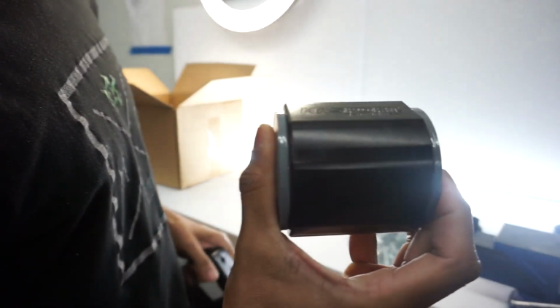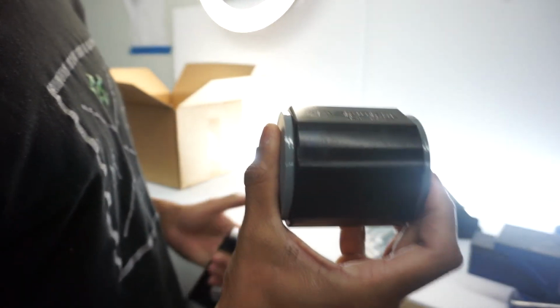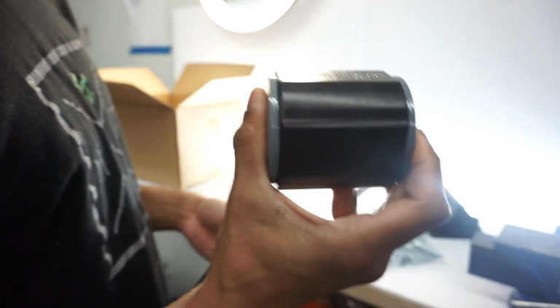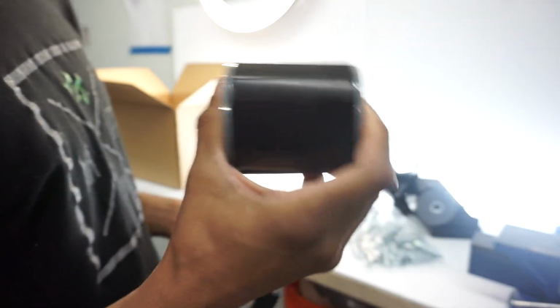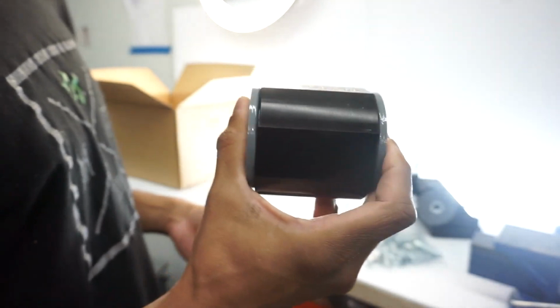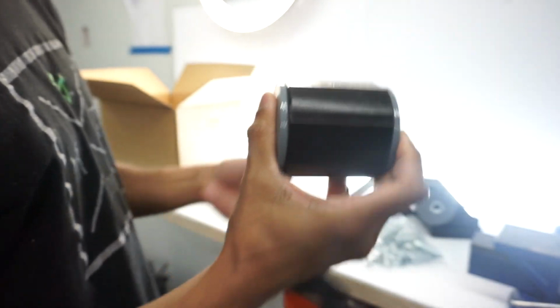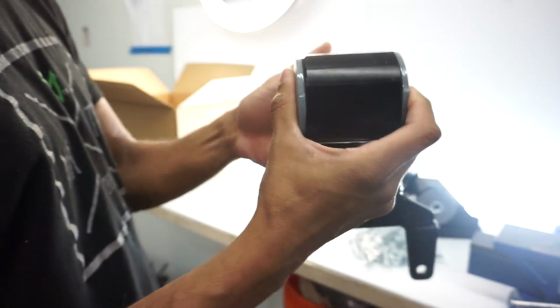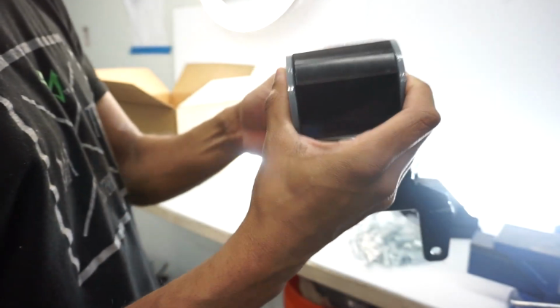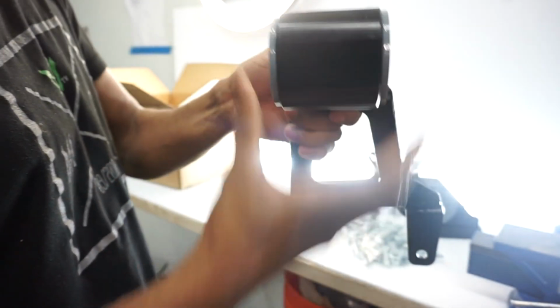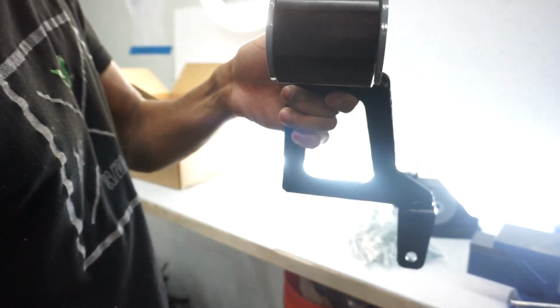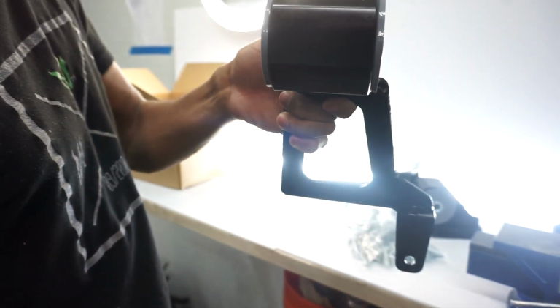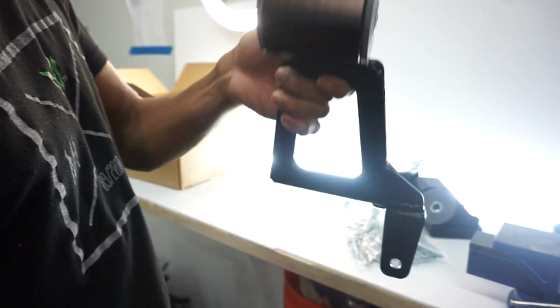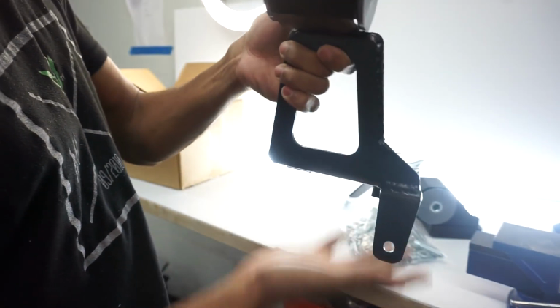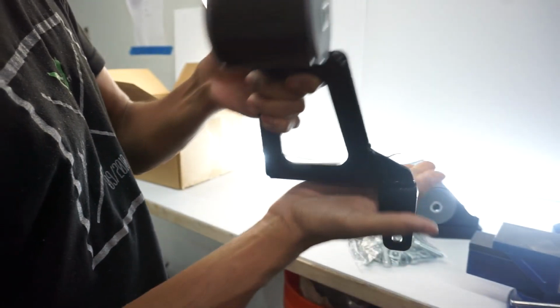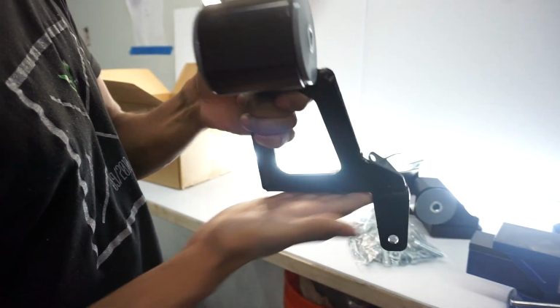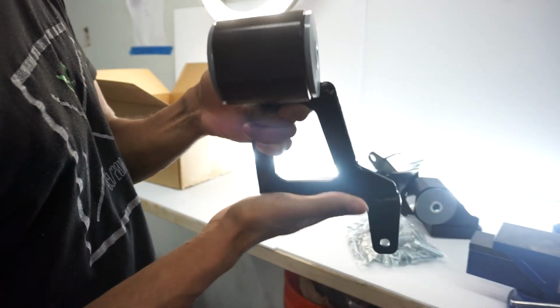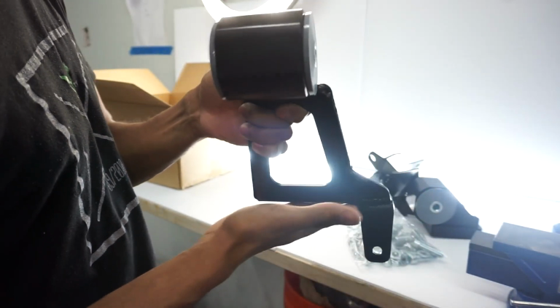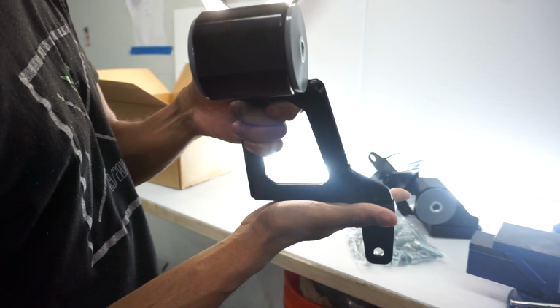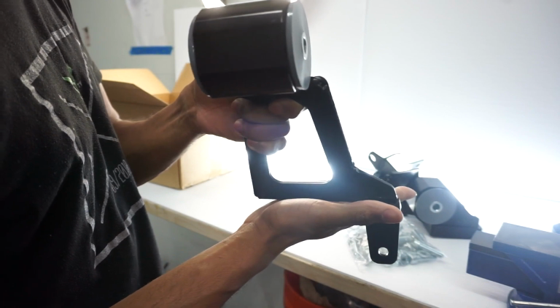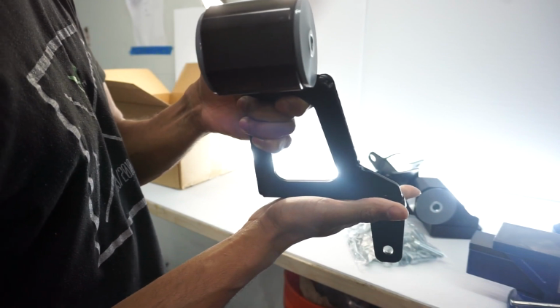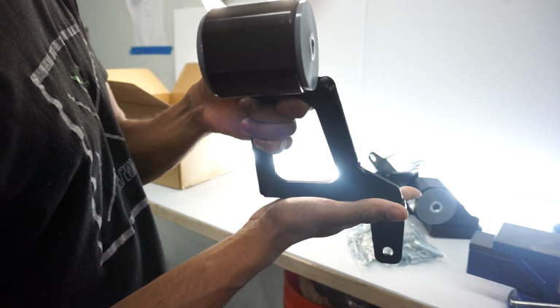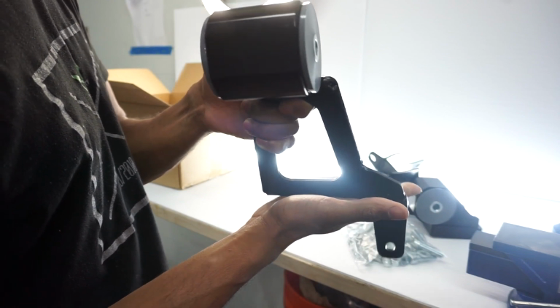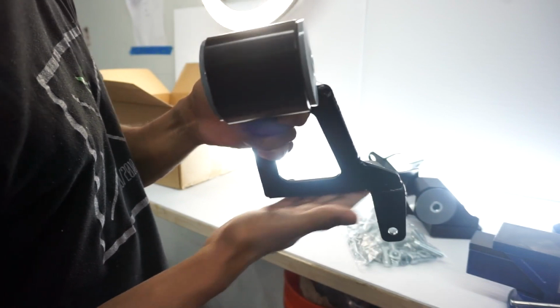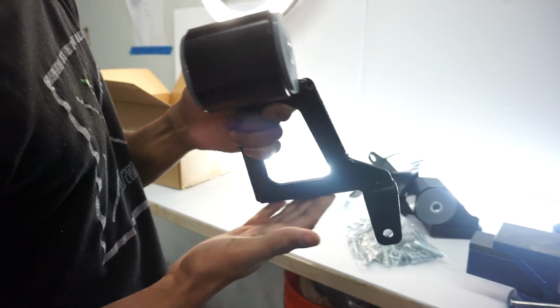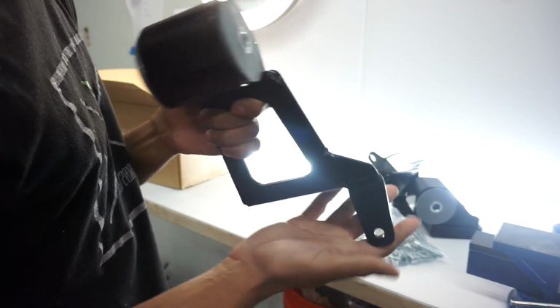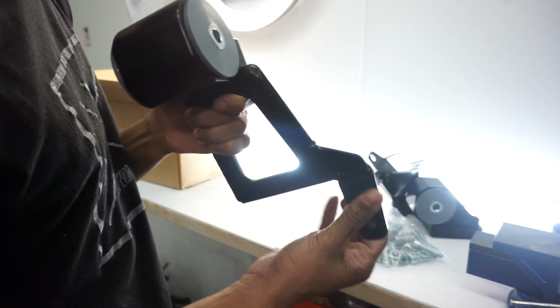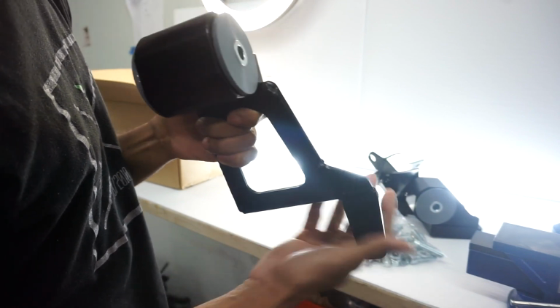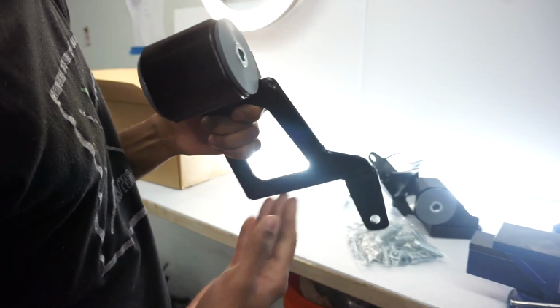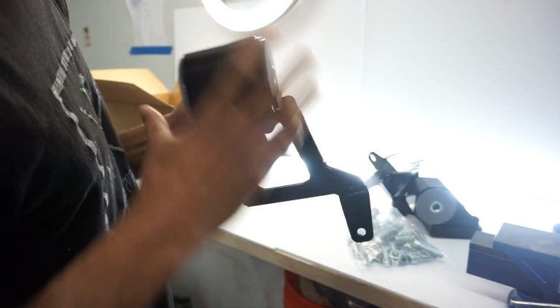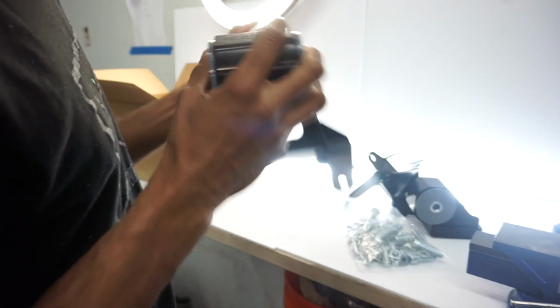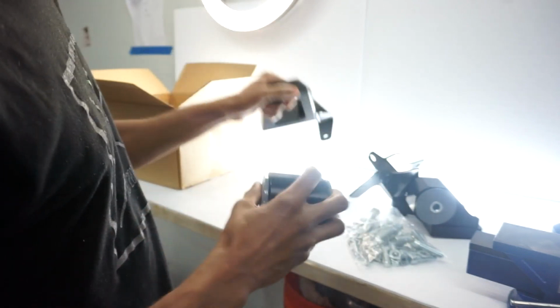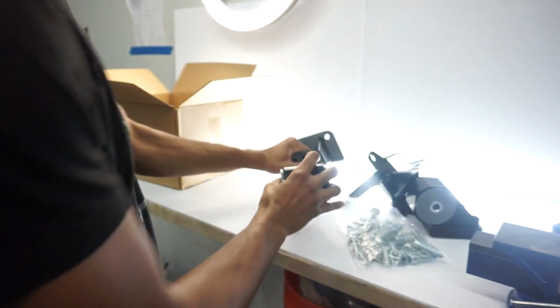This goes in the driver side mount position — that clips up to that, and that goes to the transmission. This goes to the trans pretty much. So we got that.